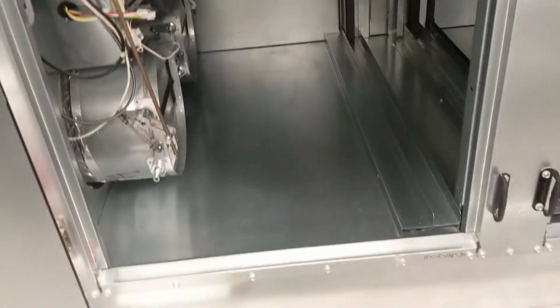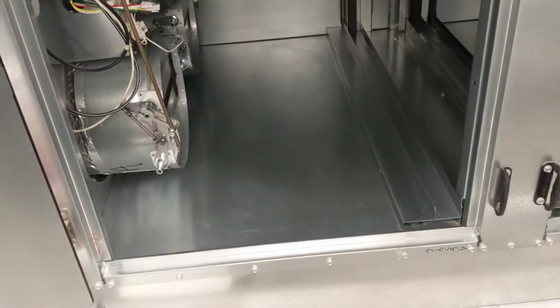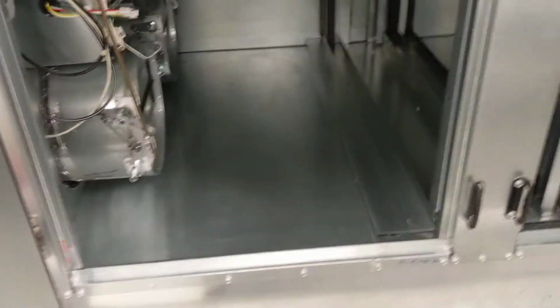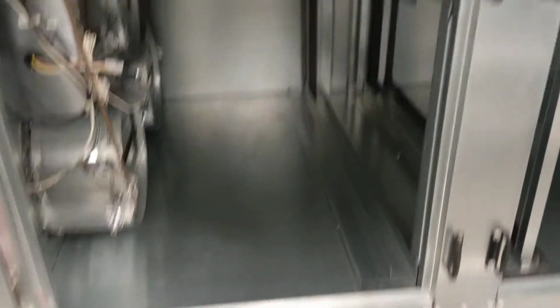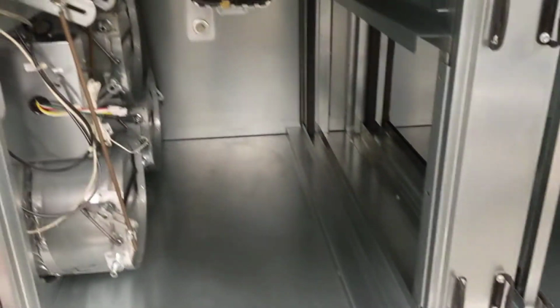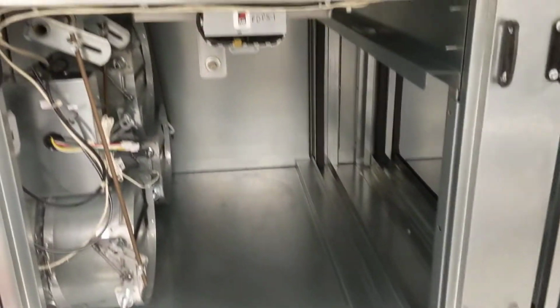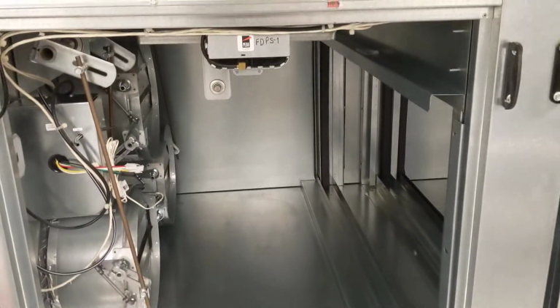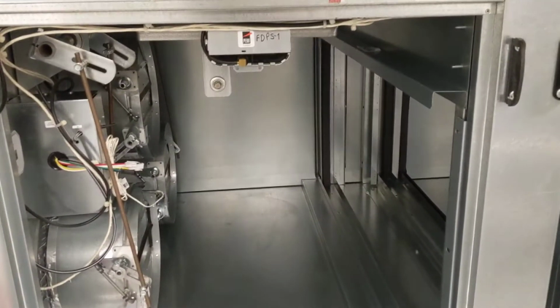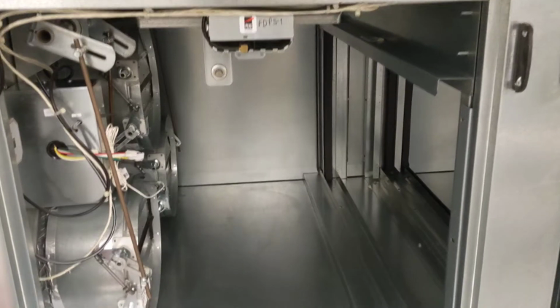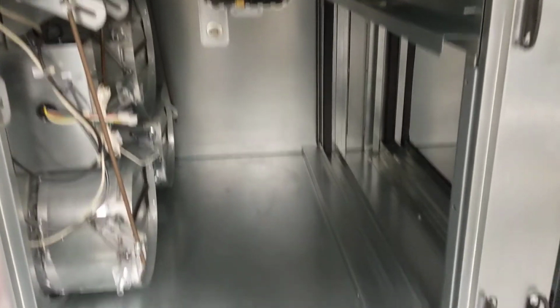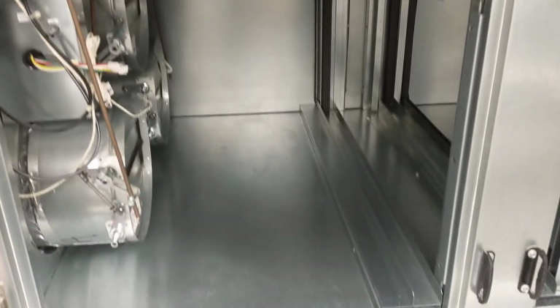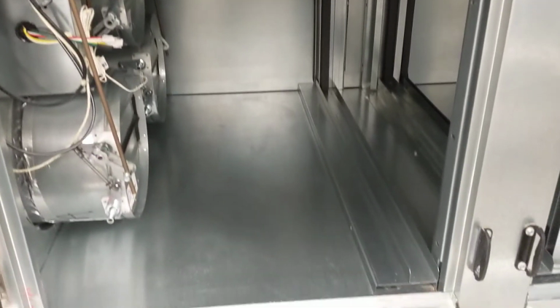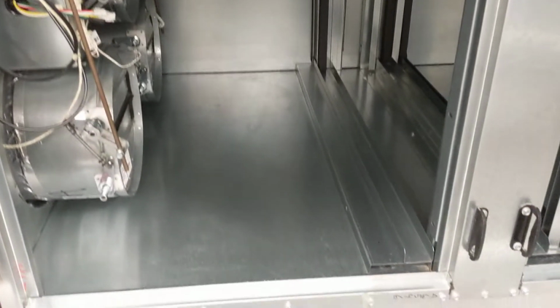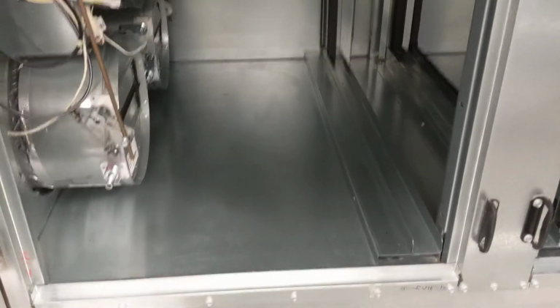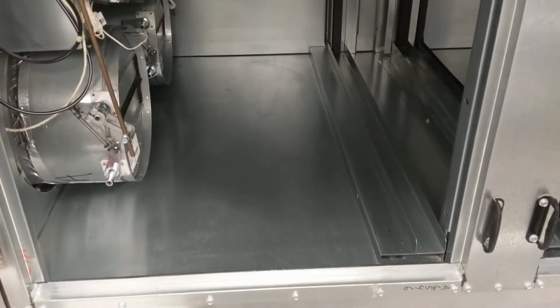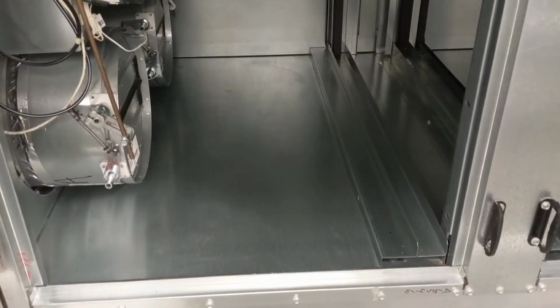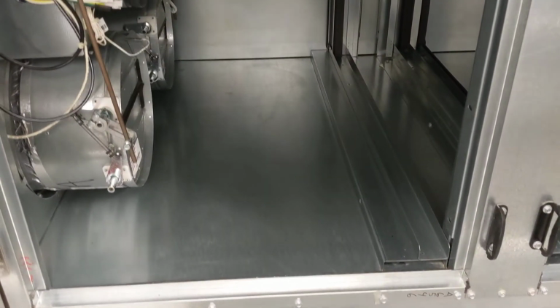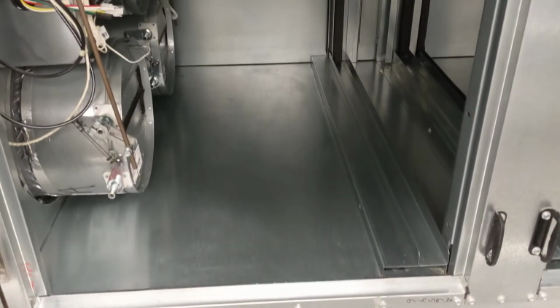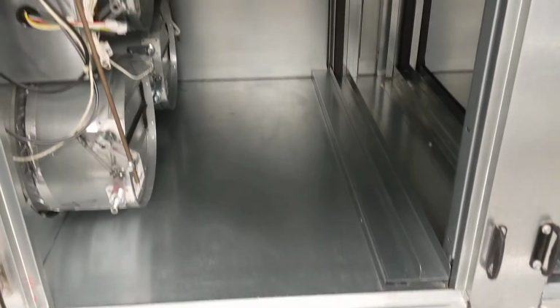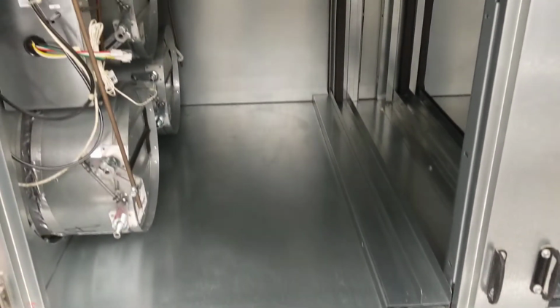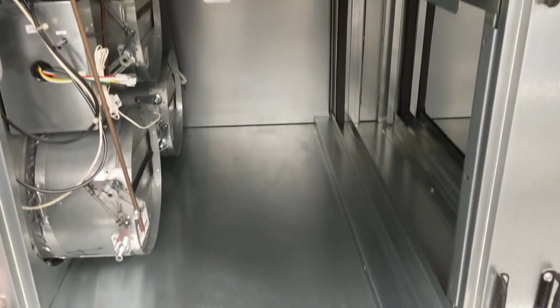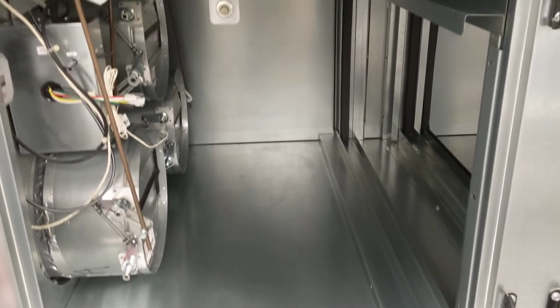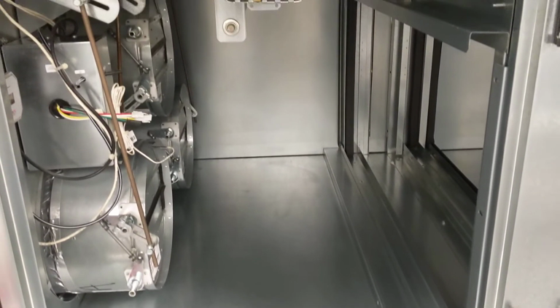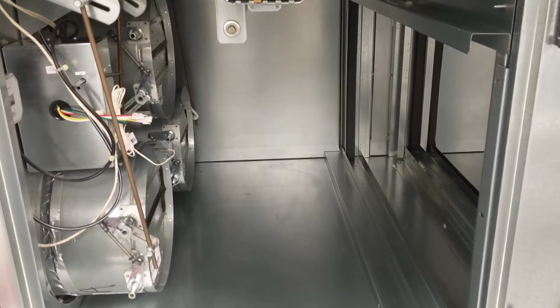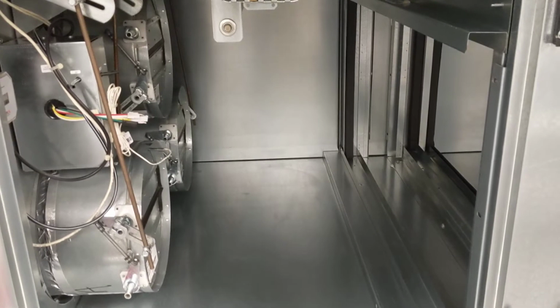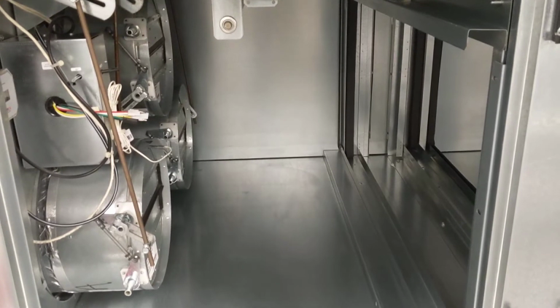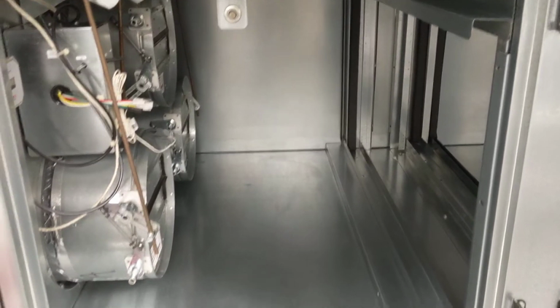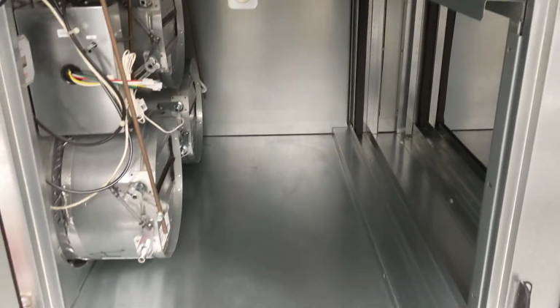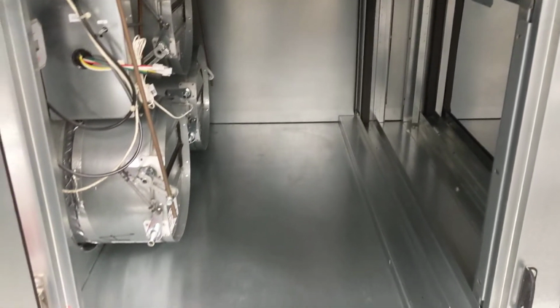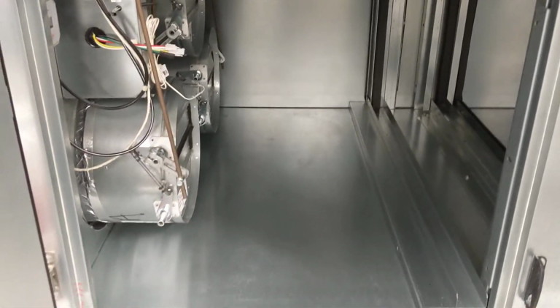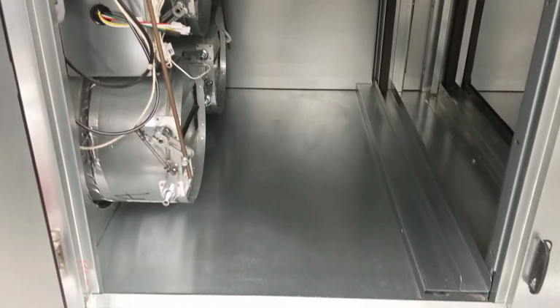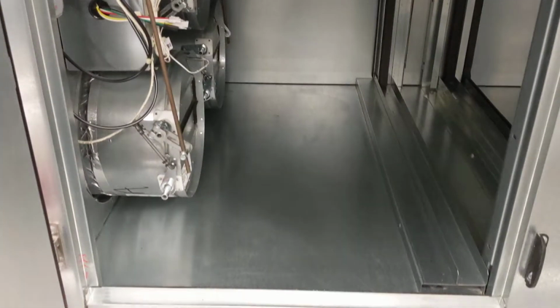This part of the unit's already been vacuumed — HEPA vacuumed — and then sanitized with a special cleaner and antimicrobial solution for air conditioning units. It's called BBJ.